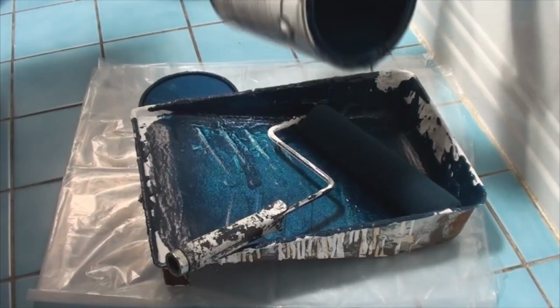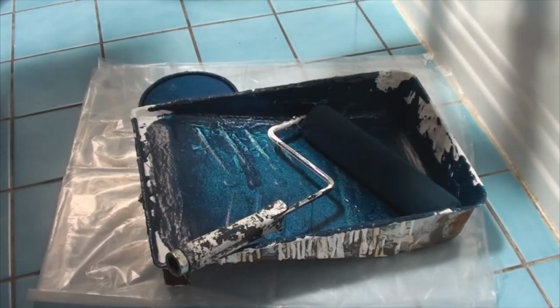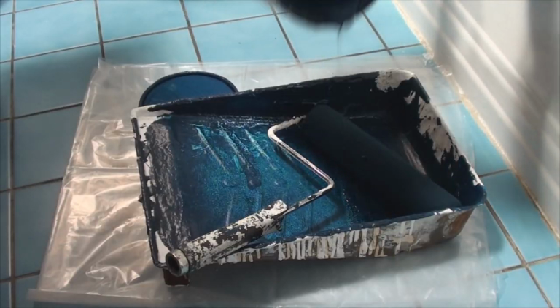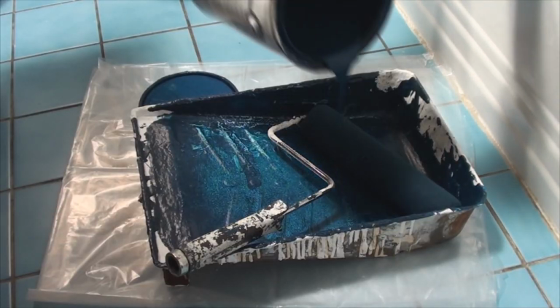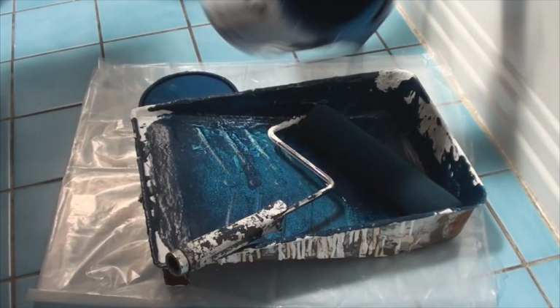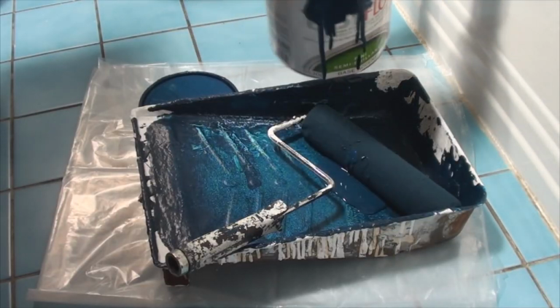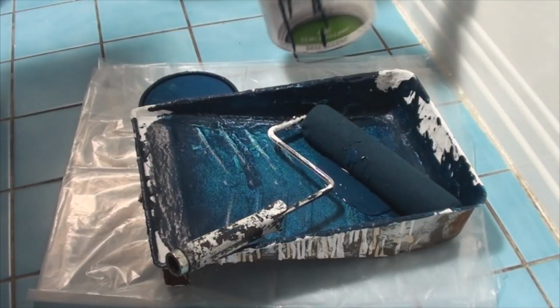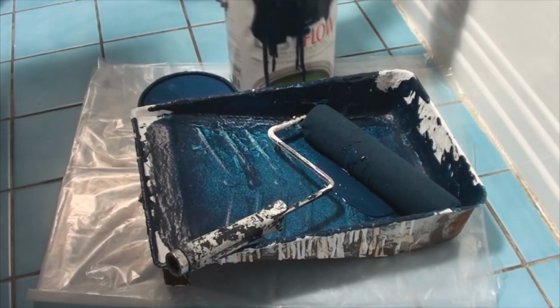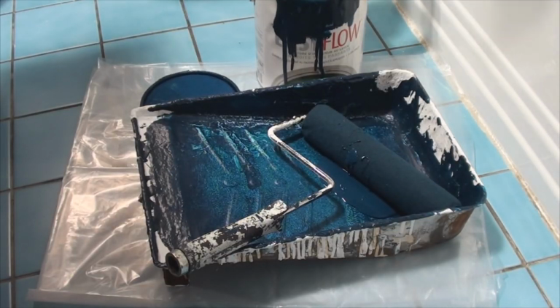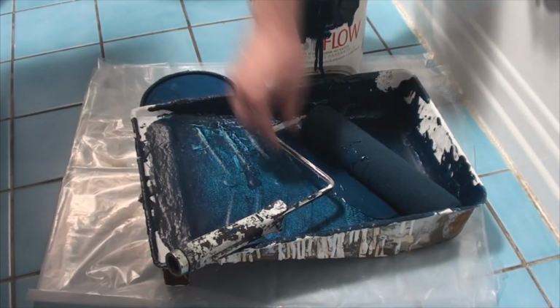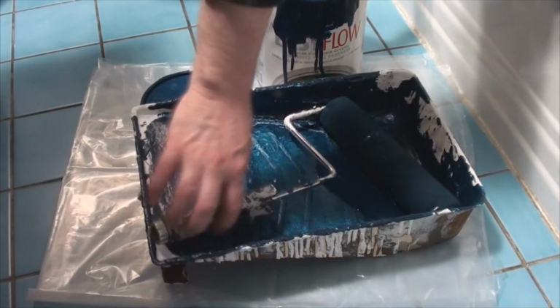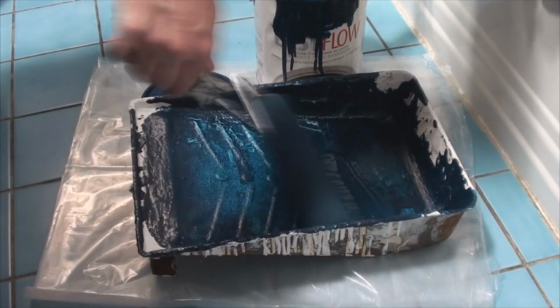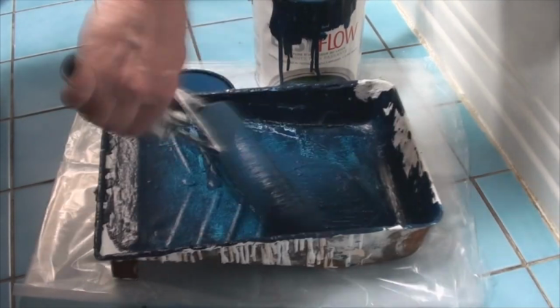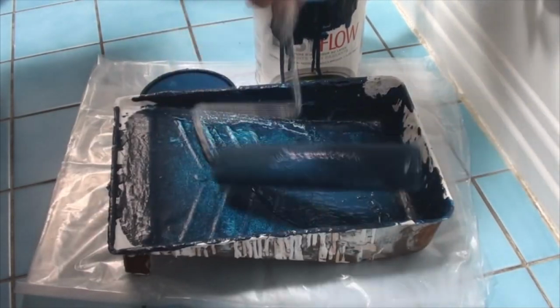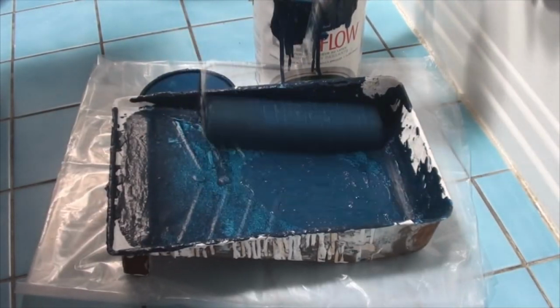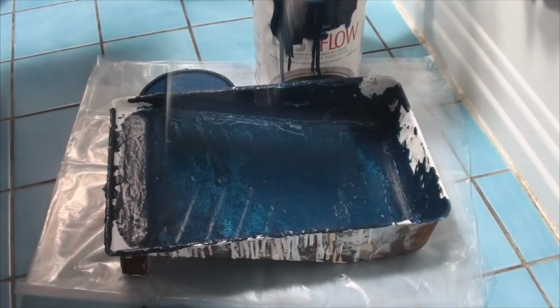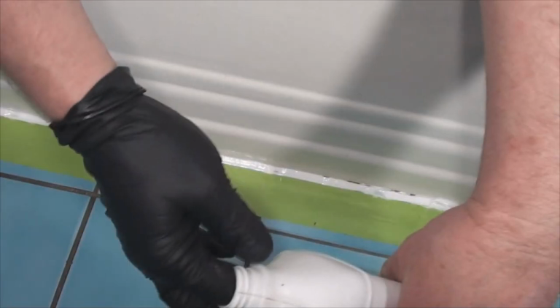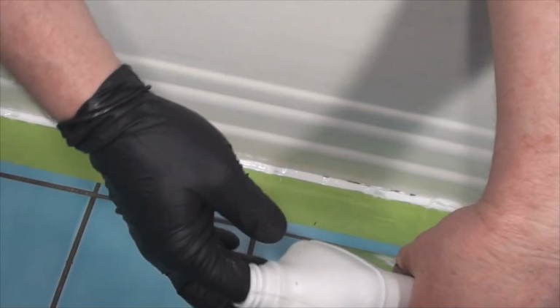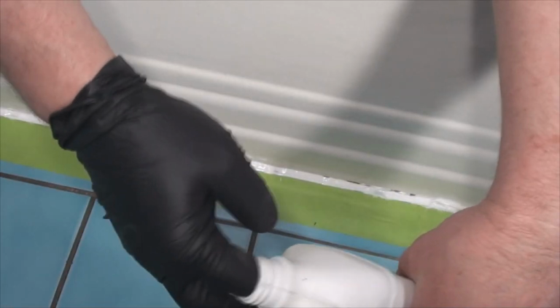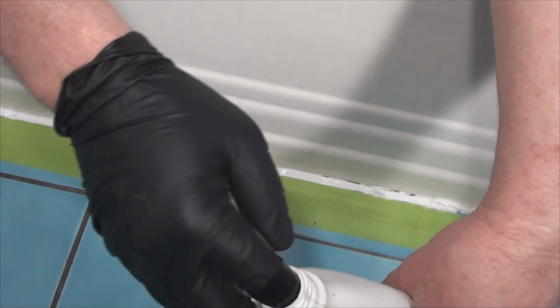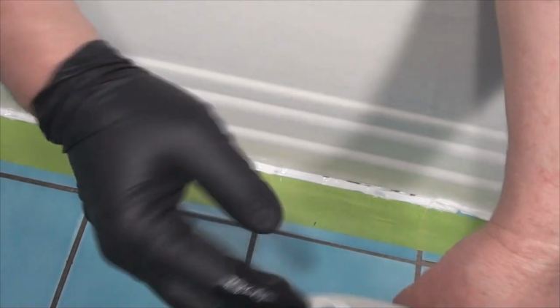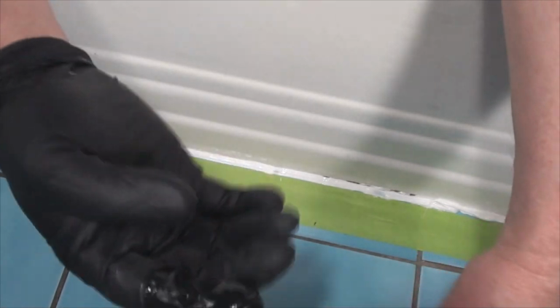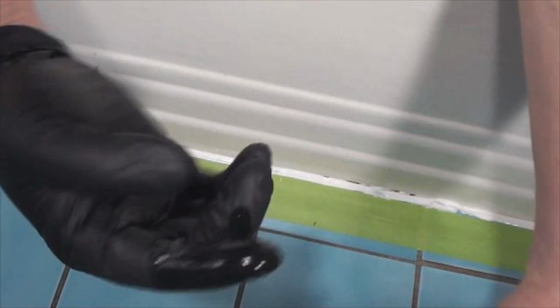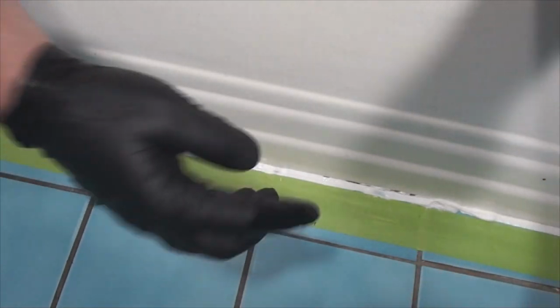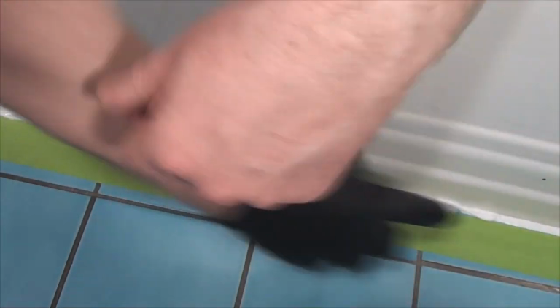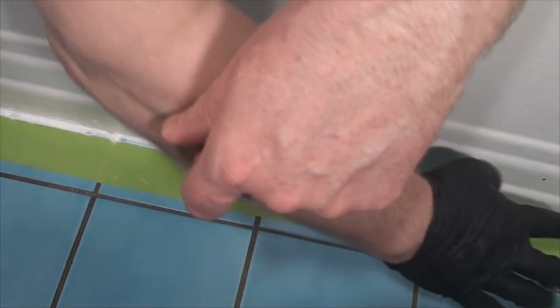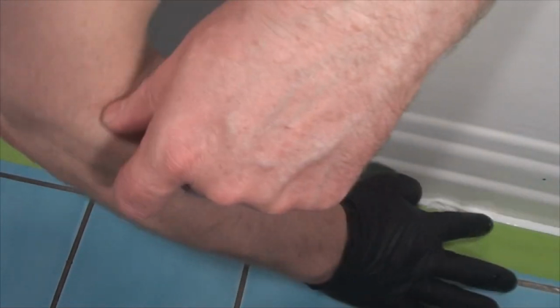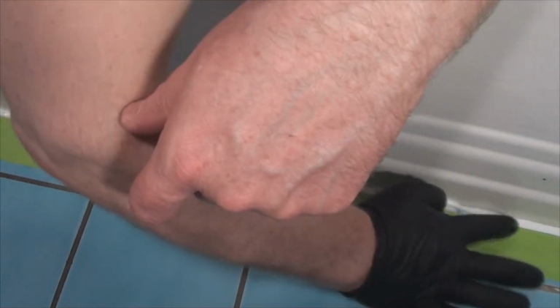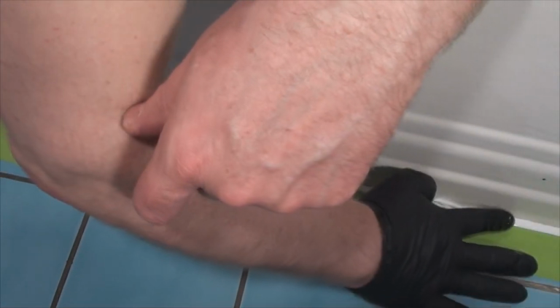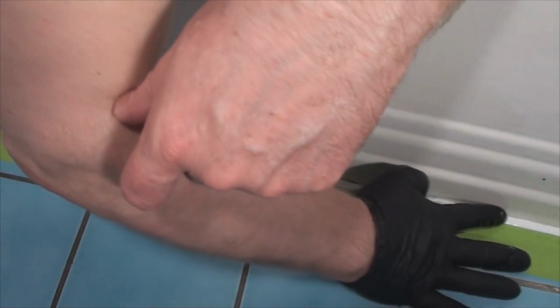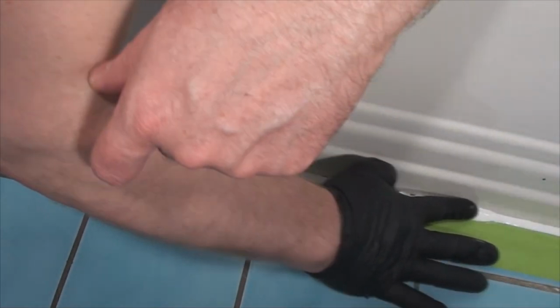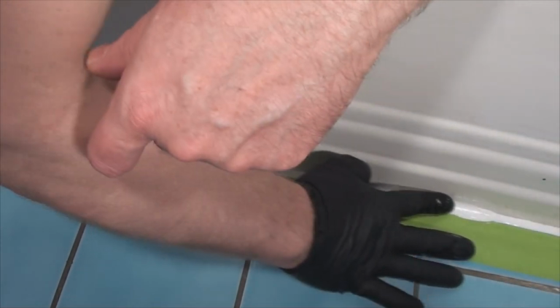Now besides the obvious use of thinning paint, I use paint thinner to remove the gummy residue left behind by labels from bottles and jars, and as a smoothing agent for caulking.